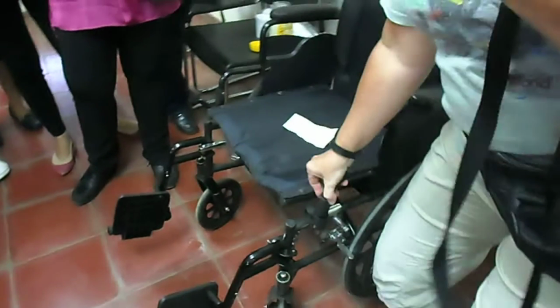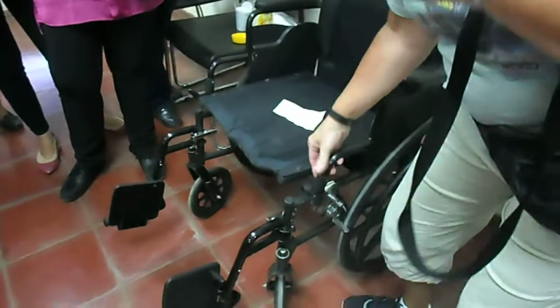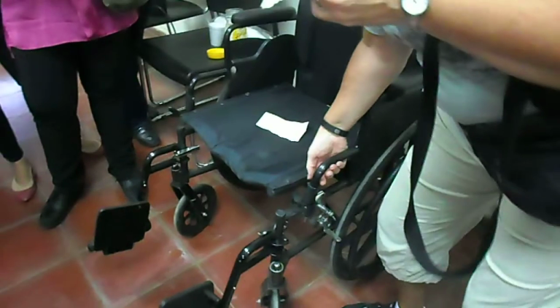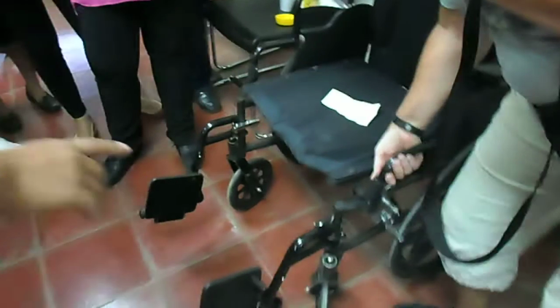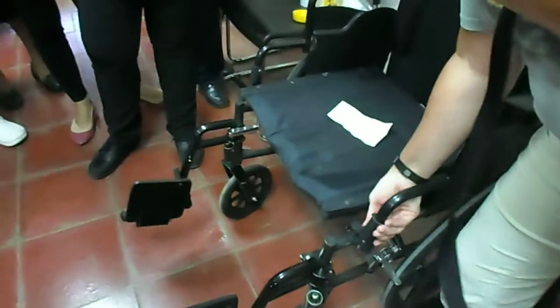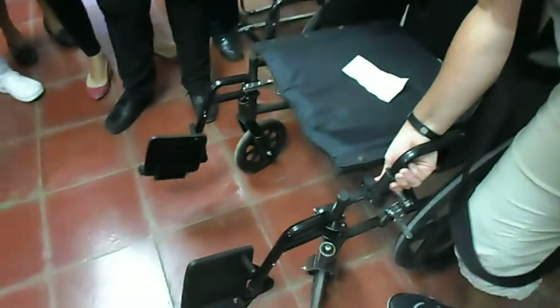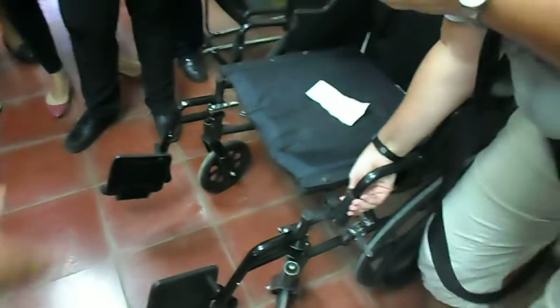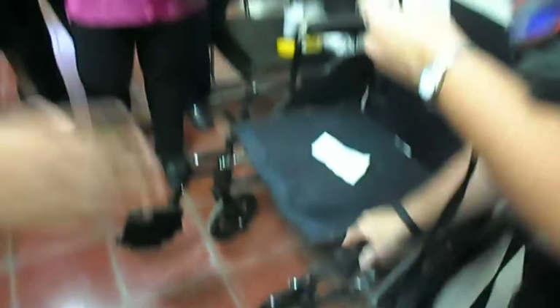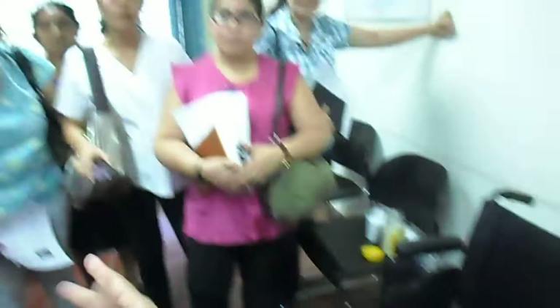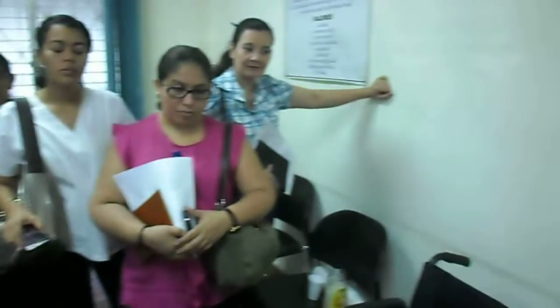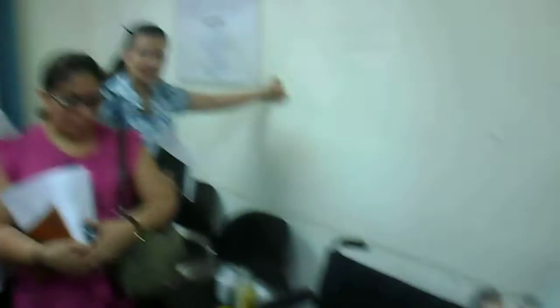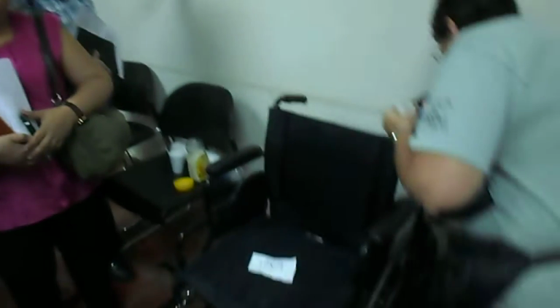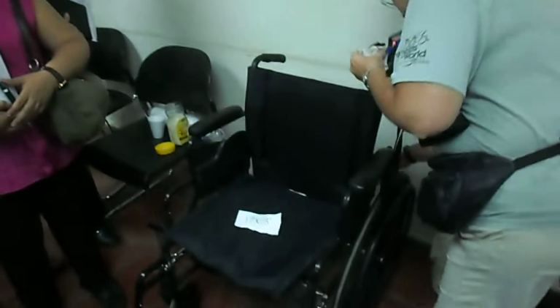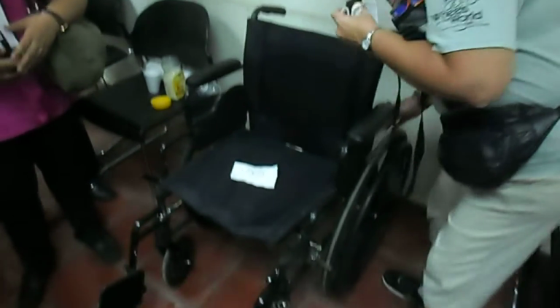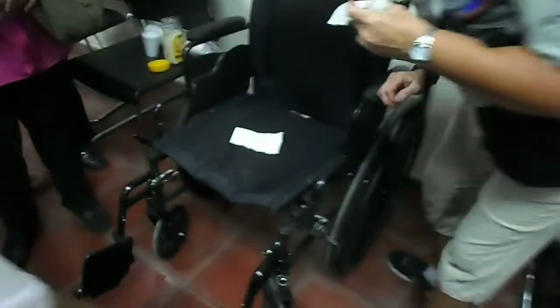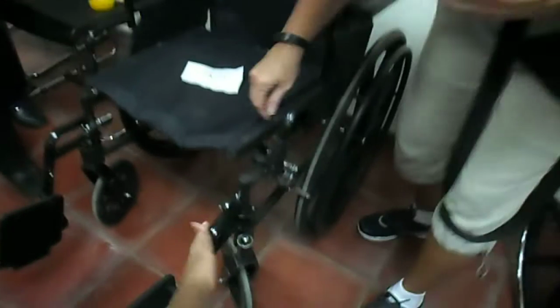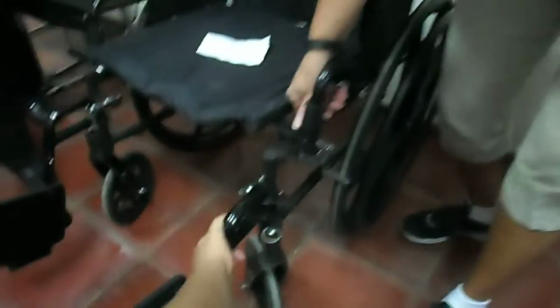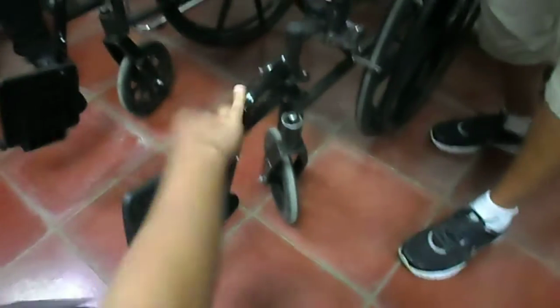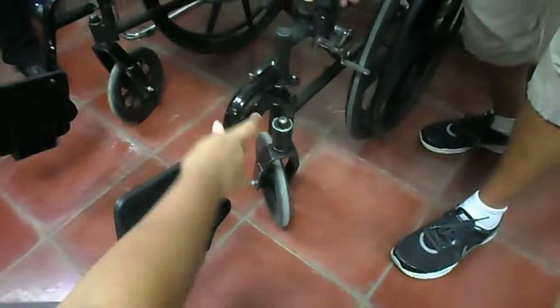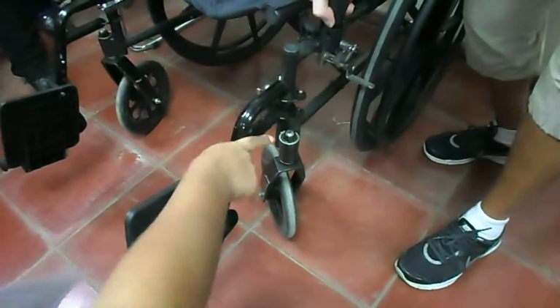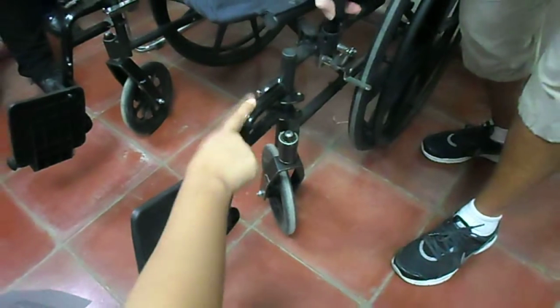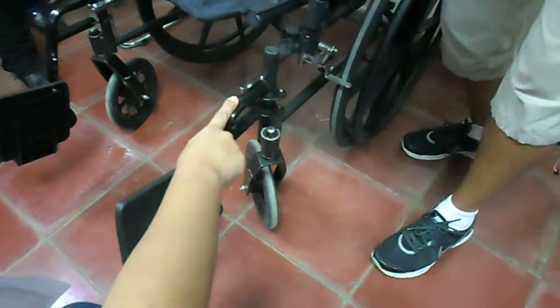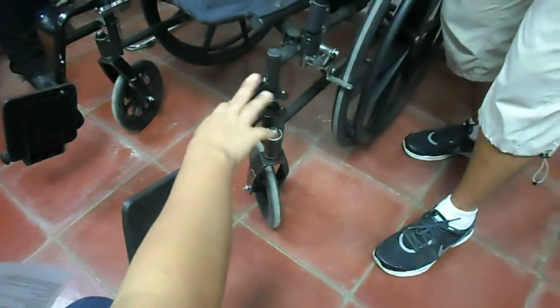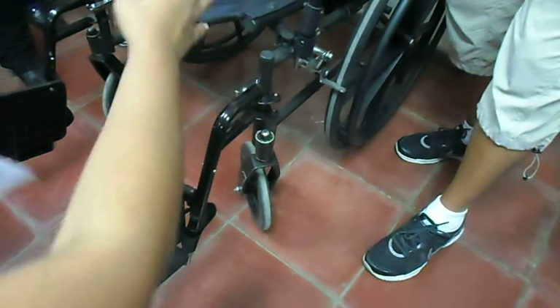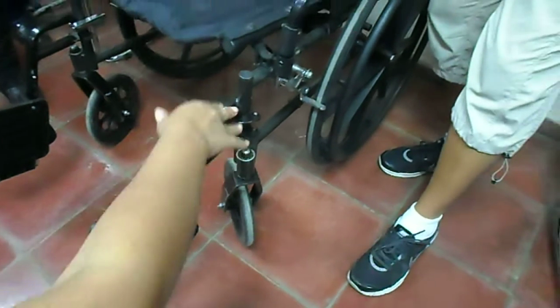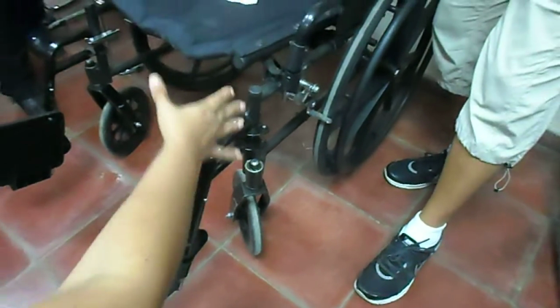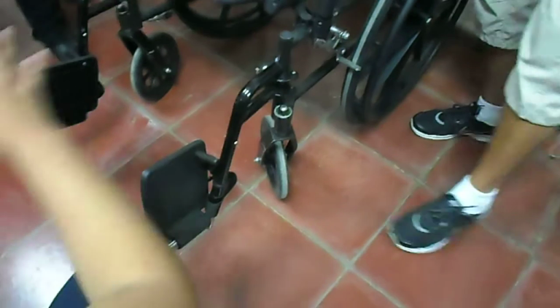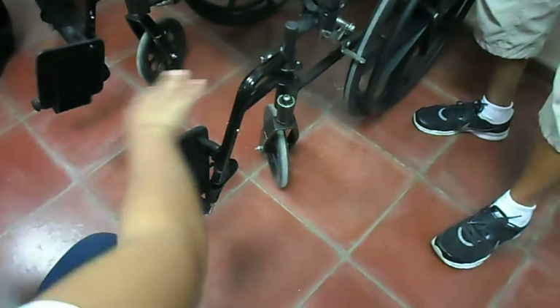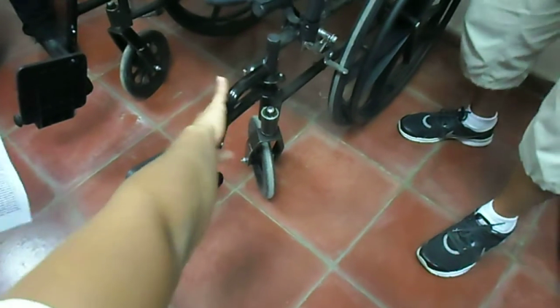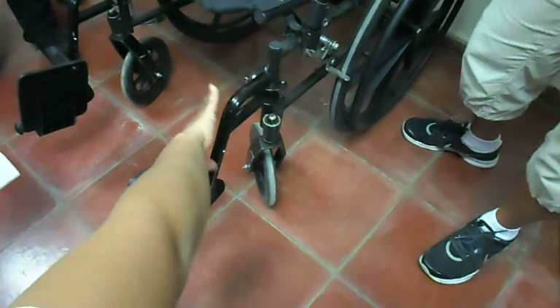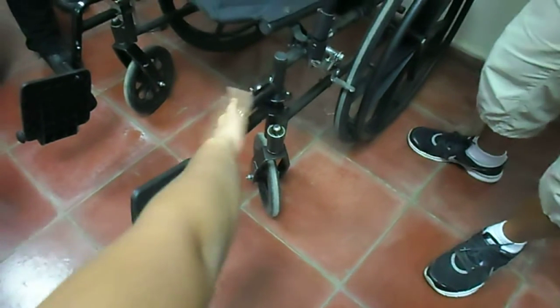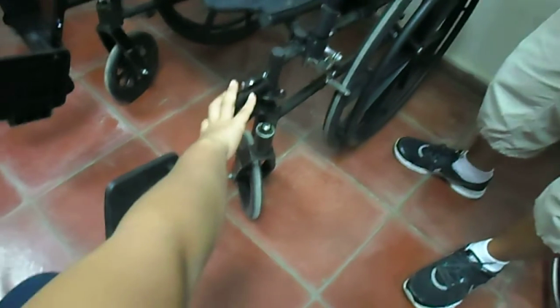This side, for example, is an example of the side that can be transferred constantly. This type of side can be removed. This is for people who need to be passing from one place to another. This one can be removed so that it doesn't hurt.